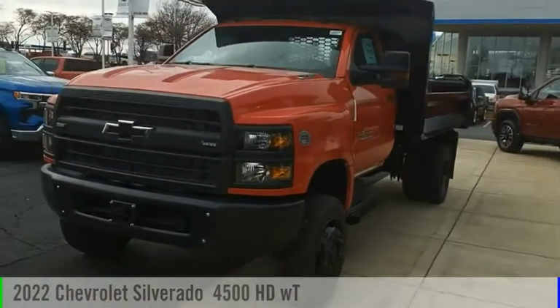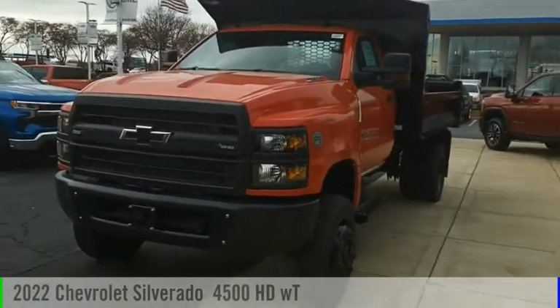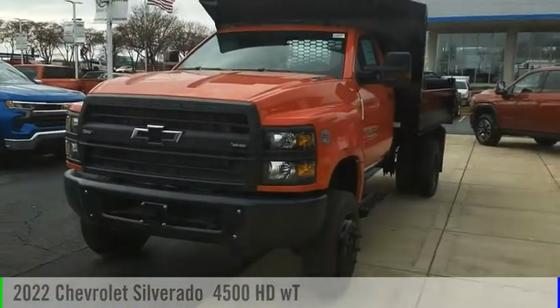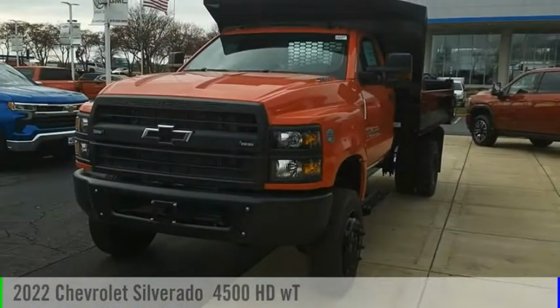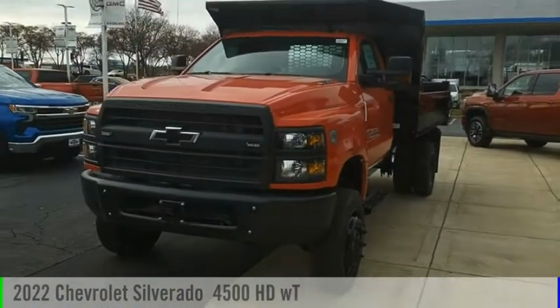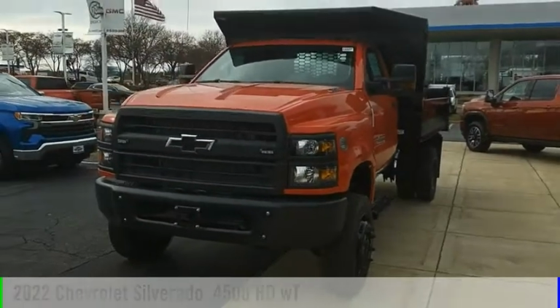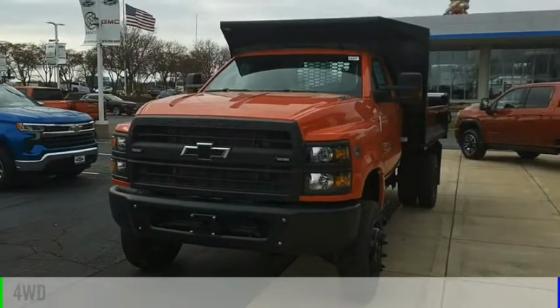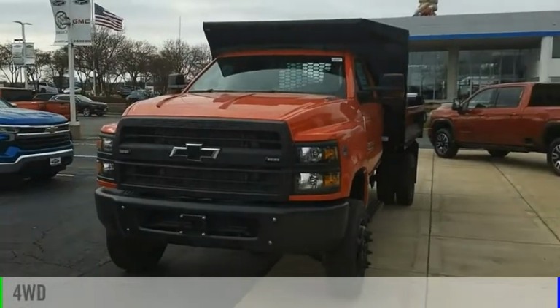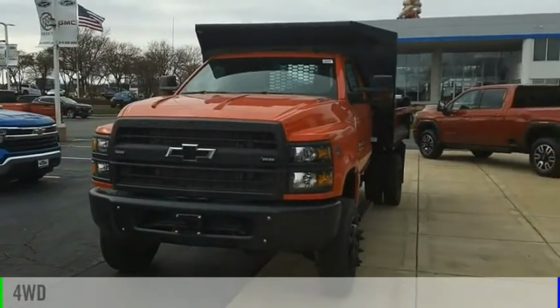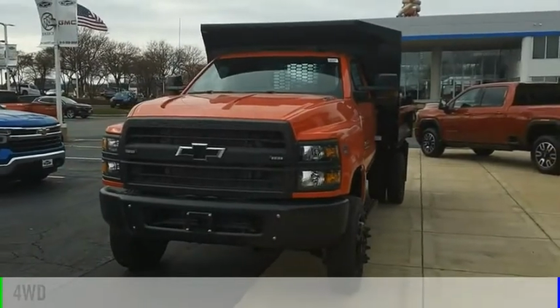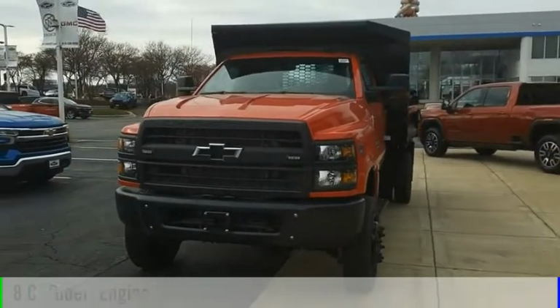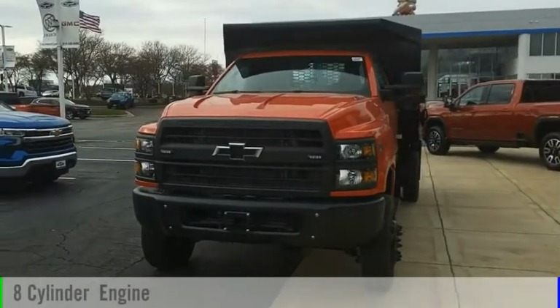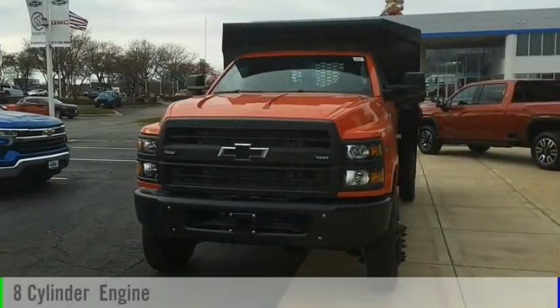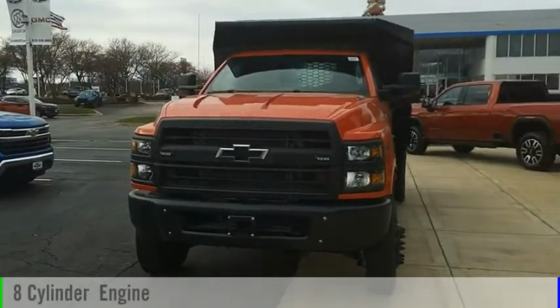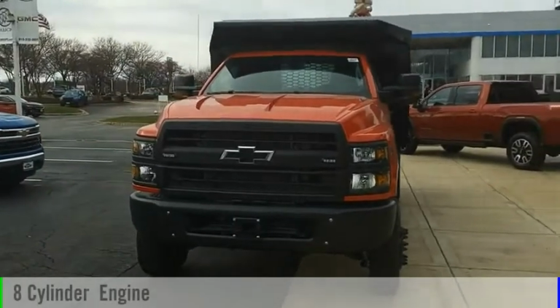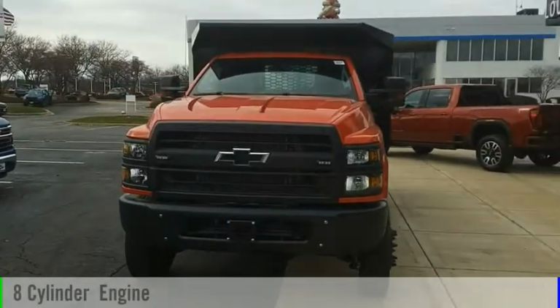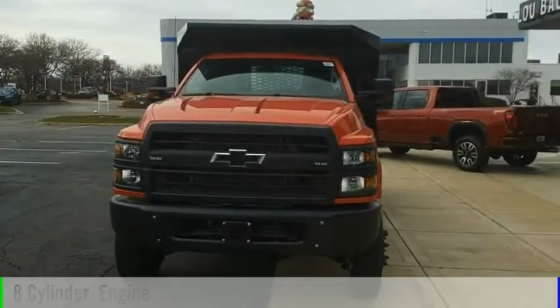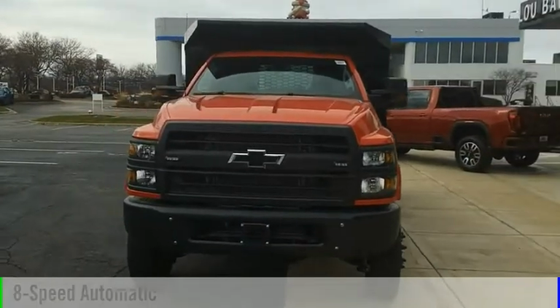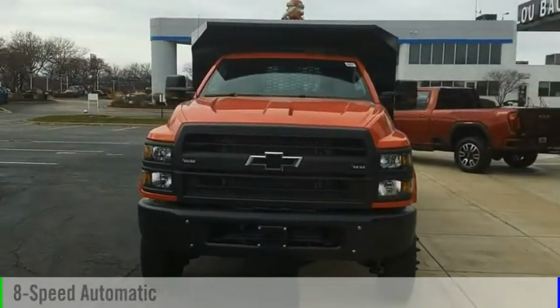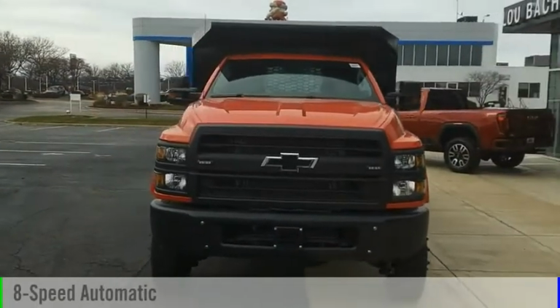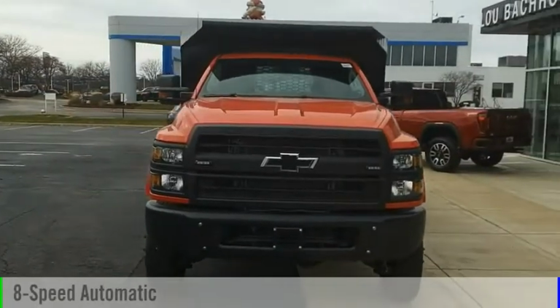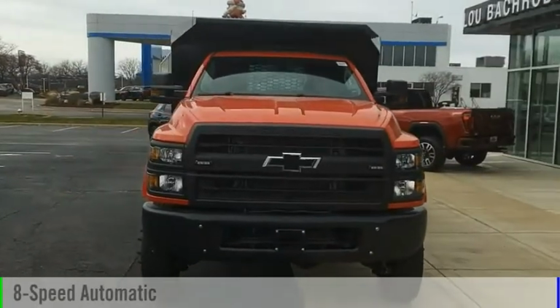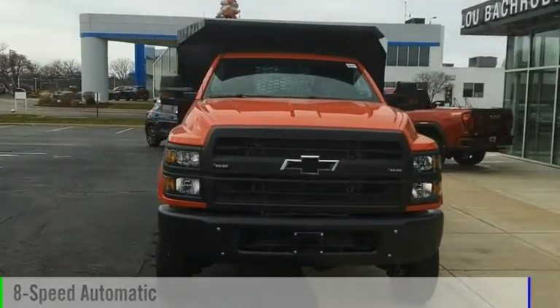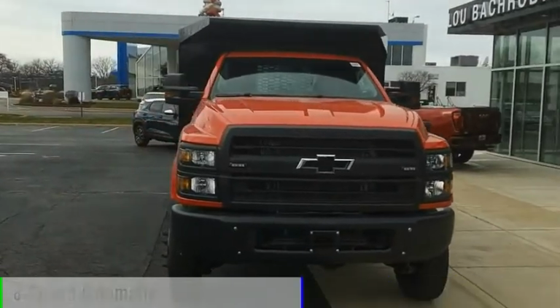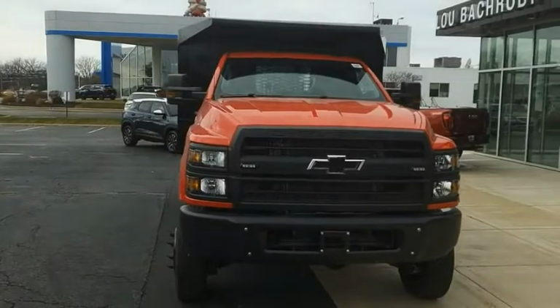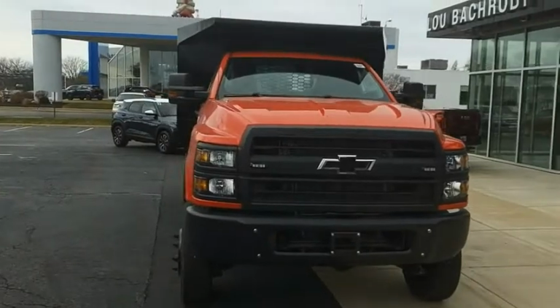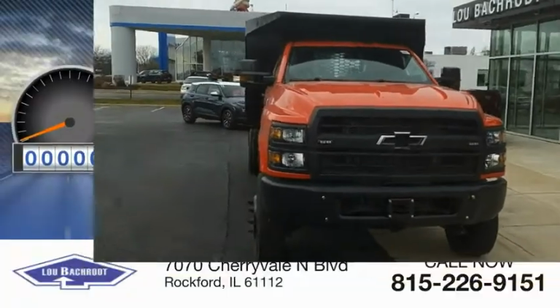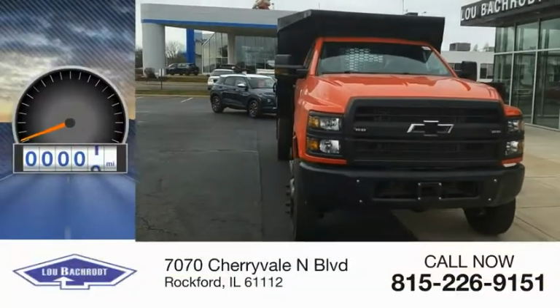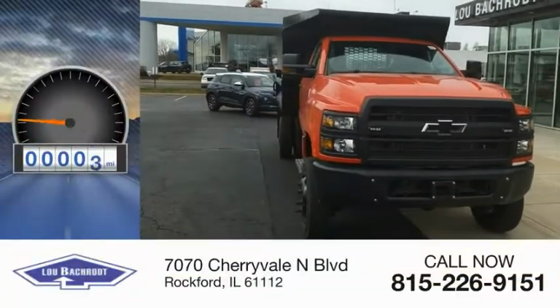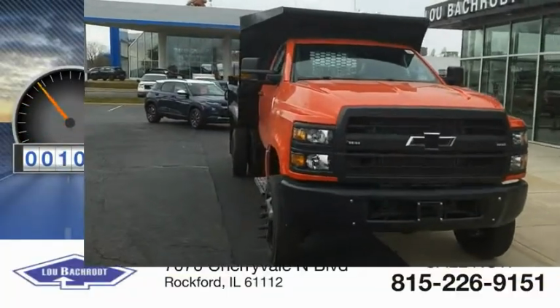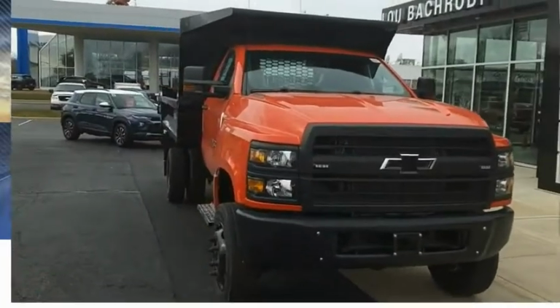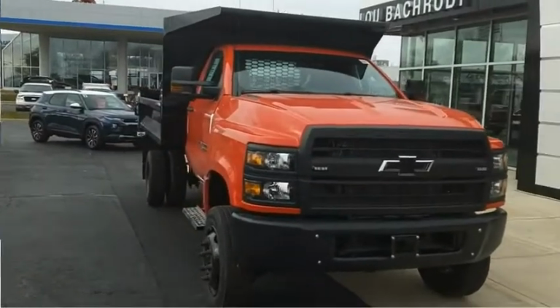This vehicle is powered by a 4-wheel drive, 8-cylinder engine, and comes with an 8-speed automatic transmission. This vehicle has less than 200 miles.